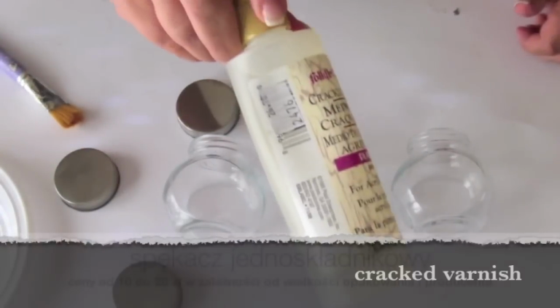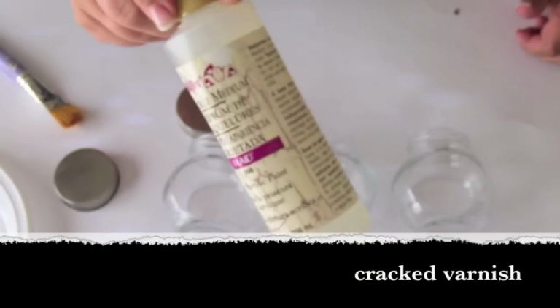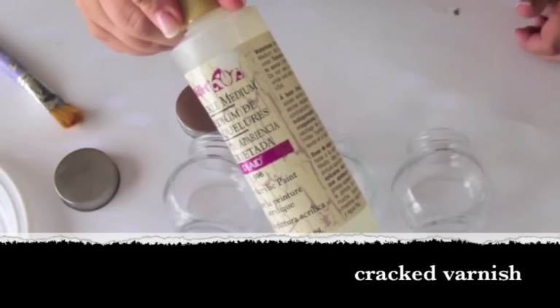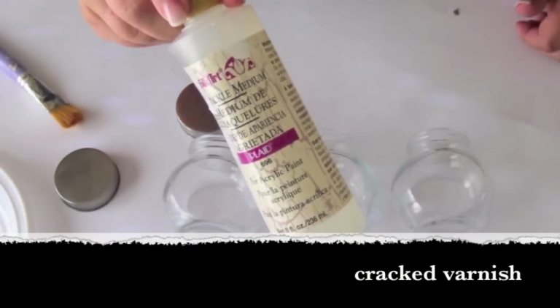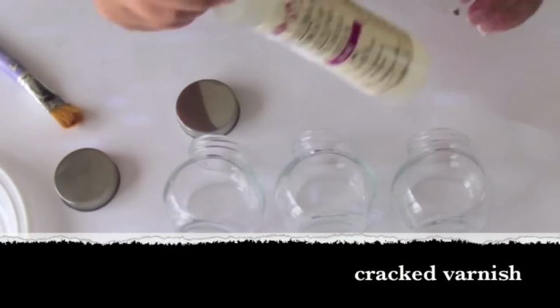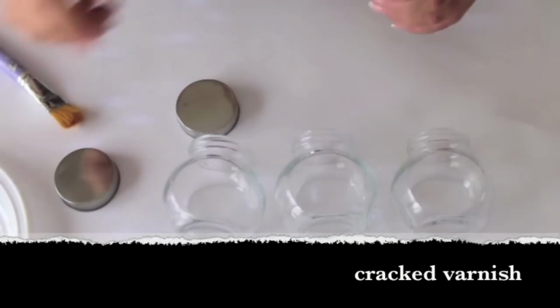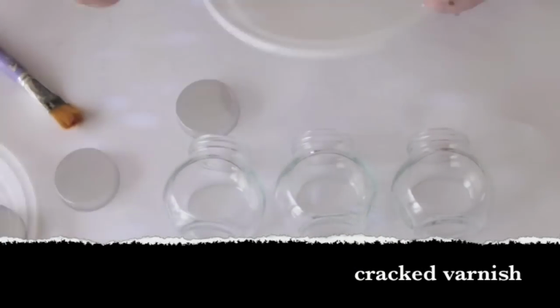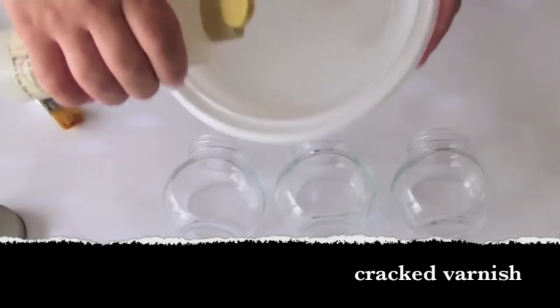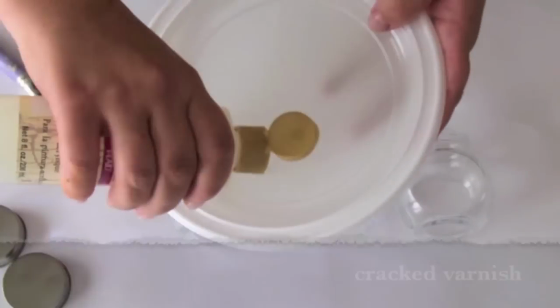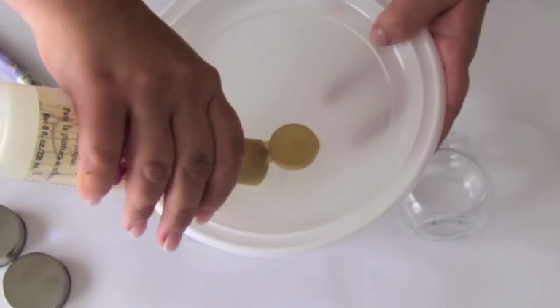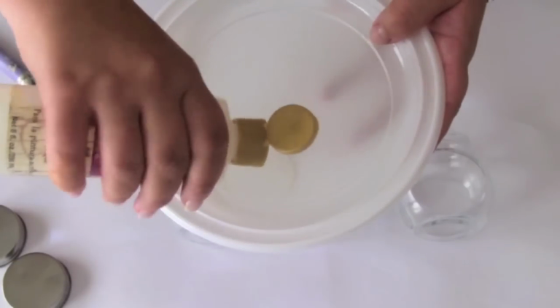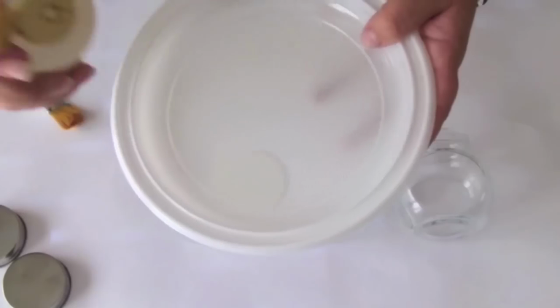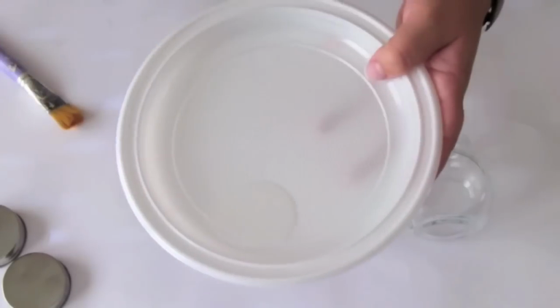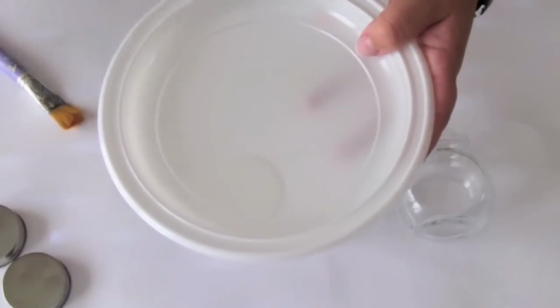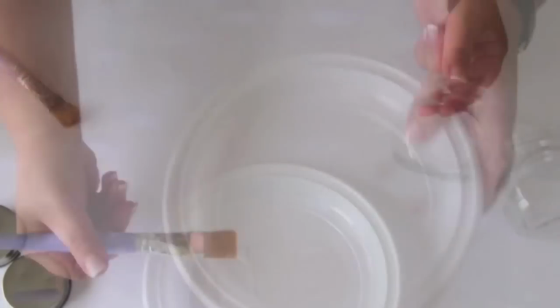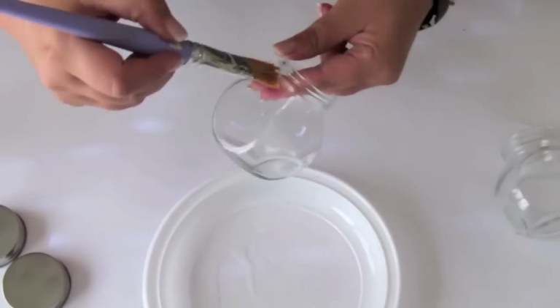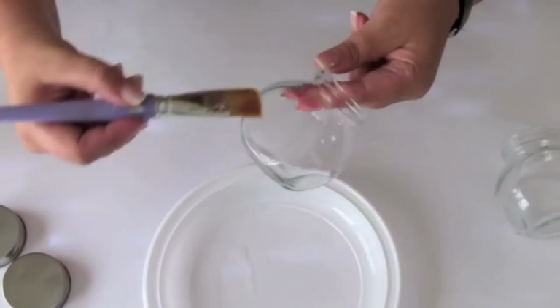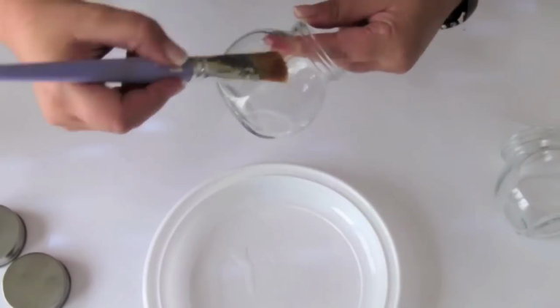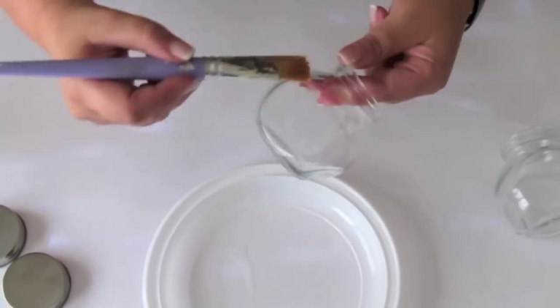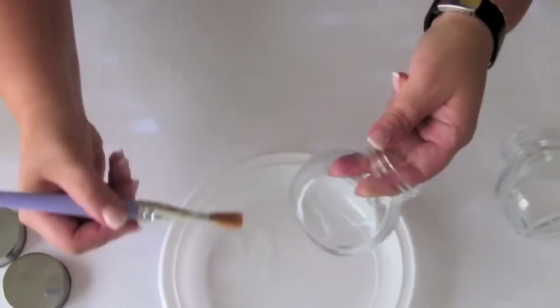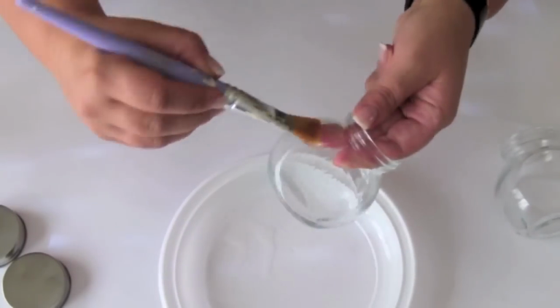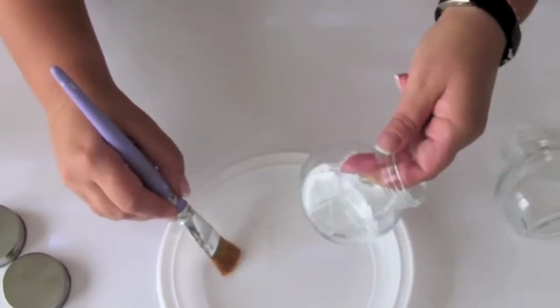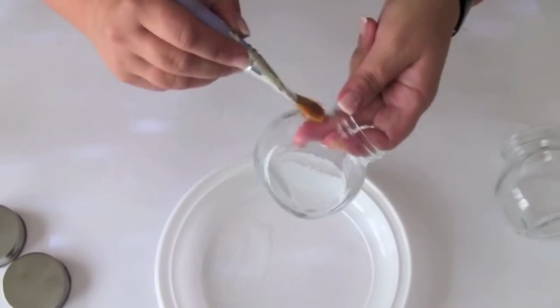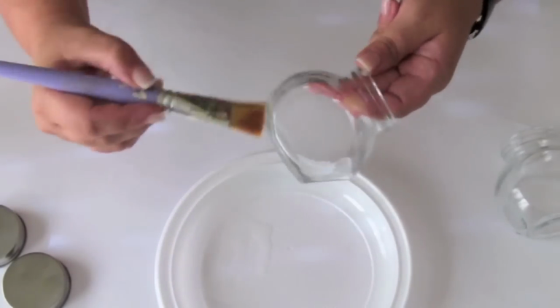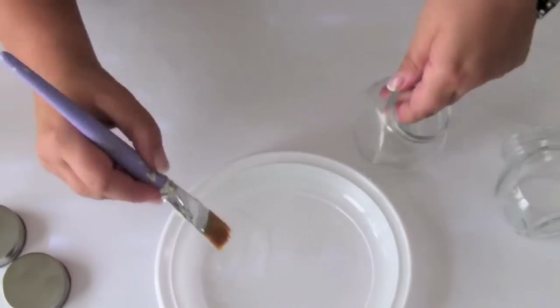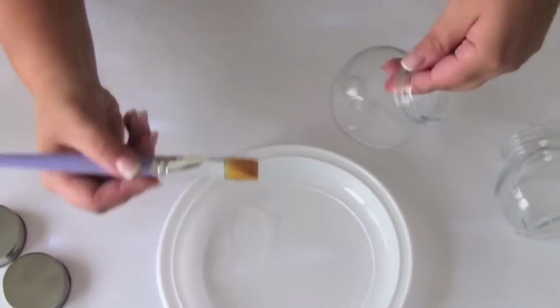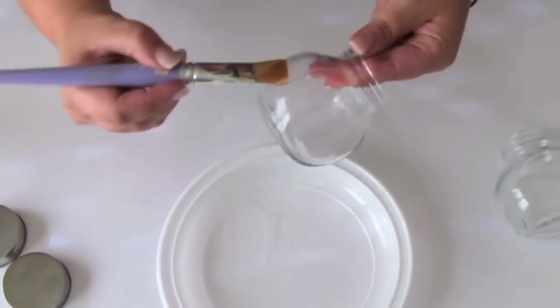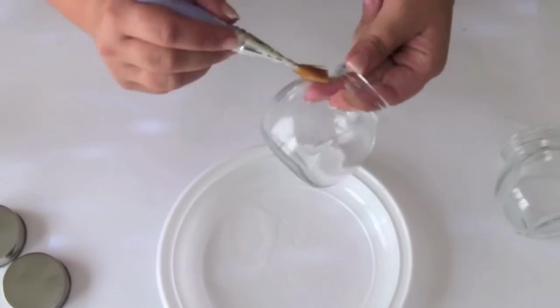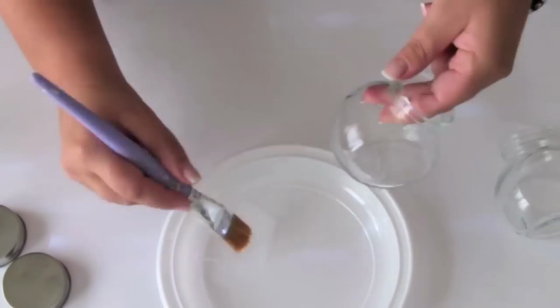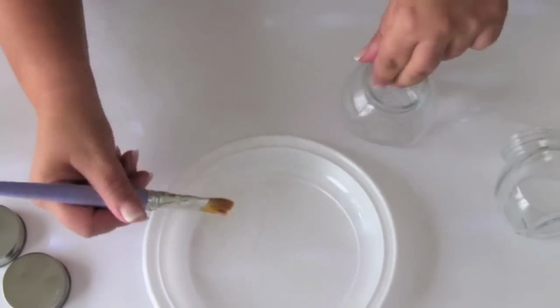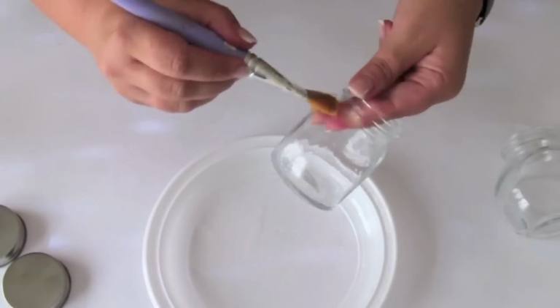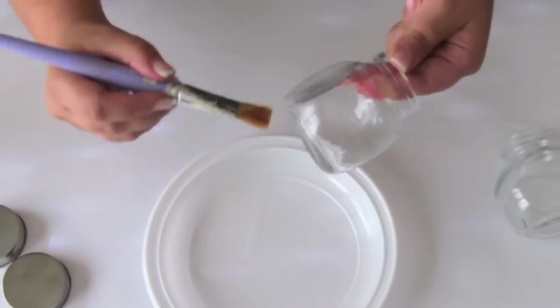Firstly I'm using cracked varnish. I put a thick layer on both sides. I leave it till it gets dry.